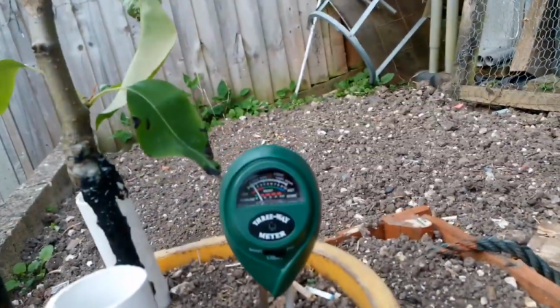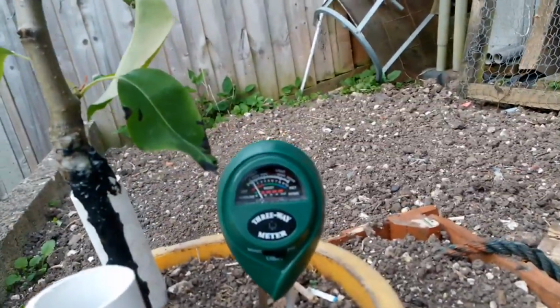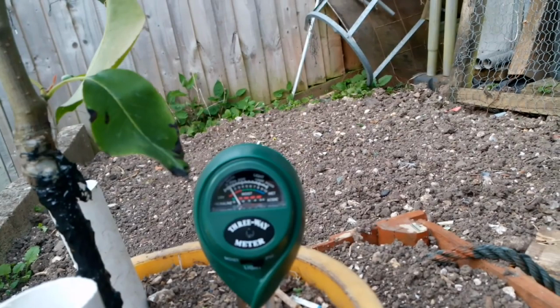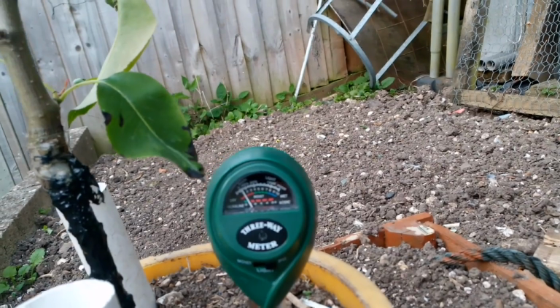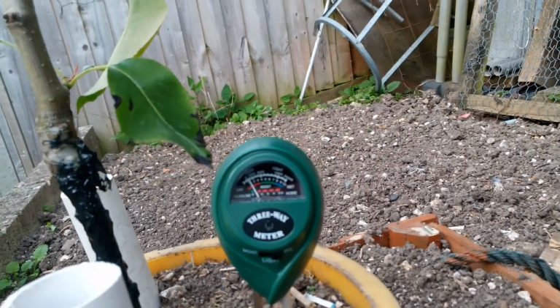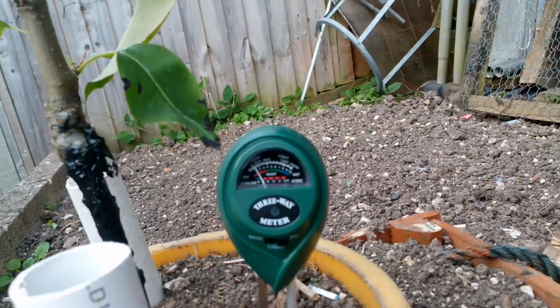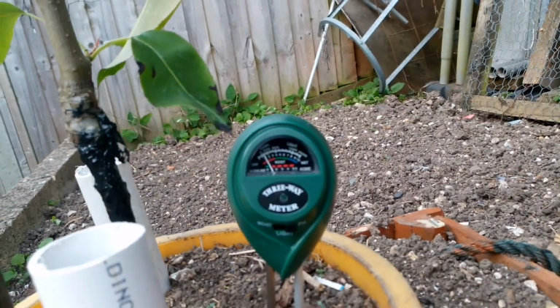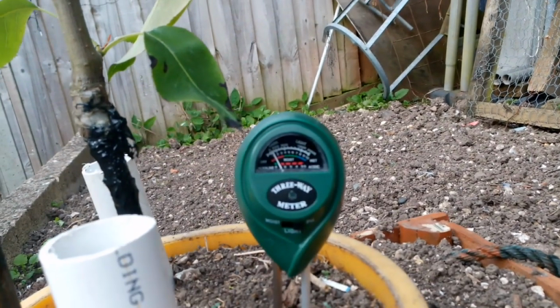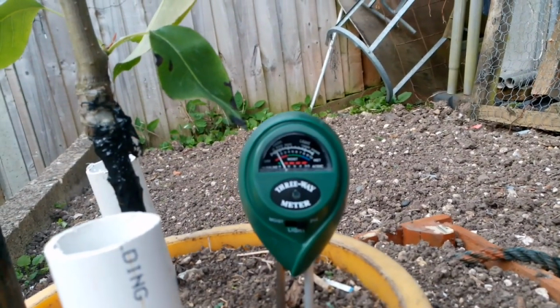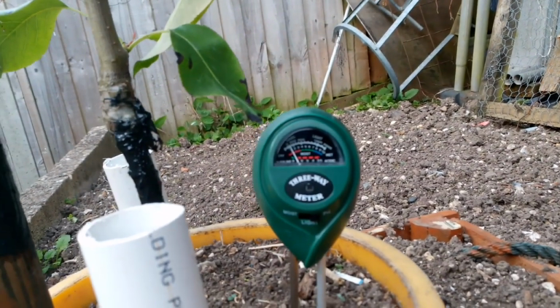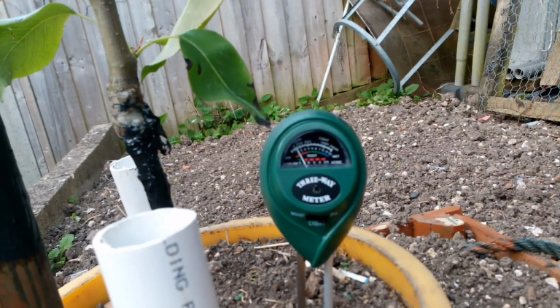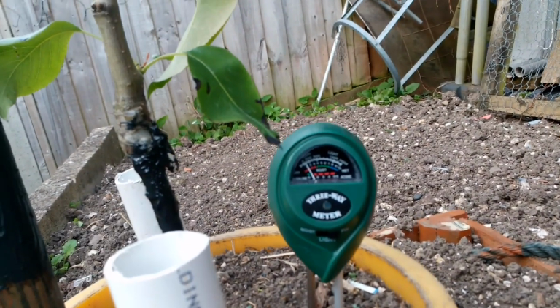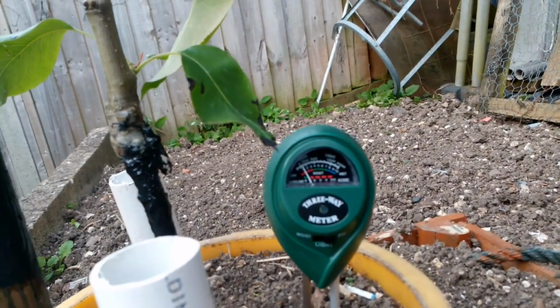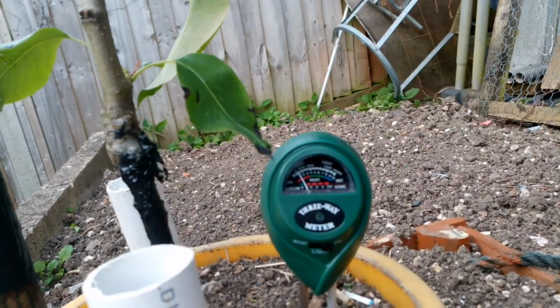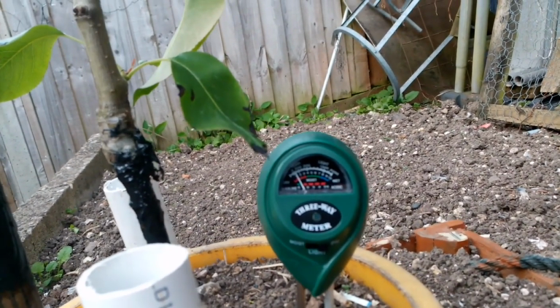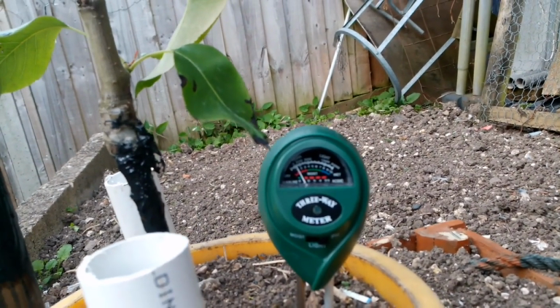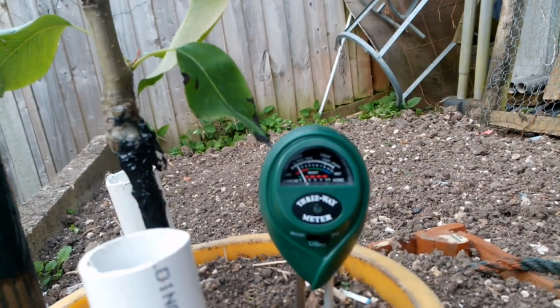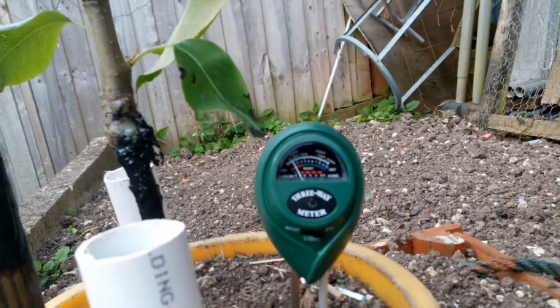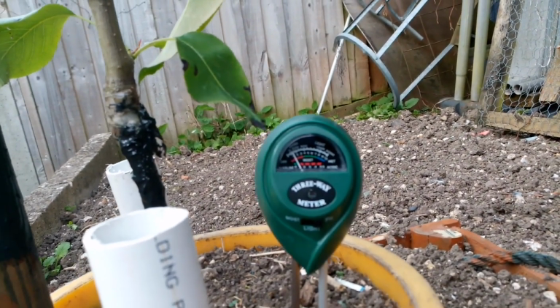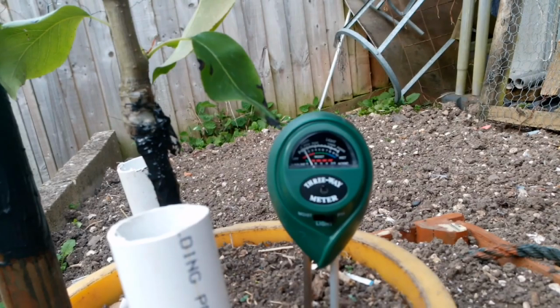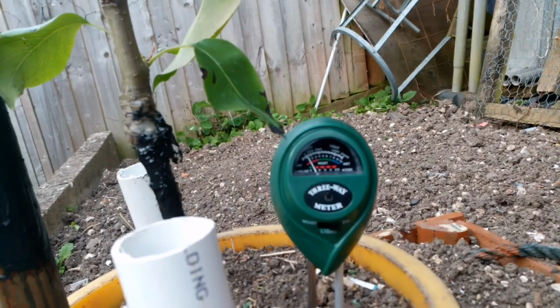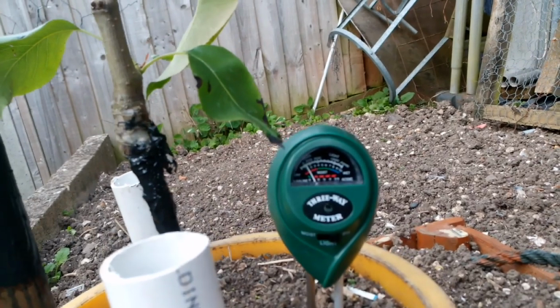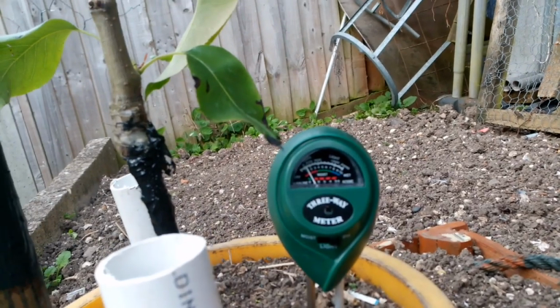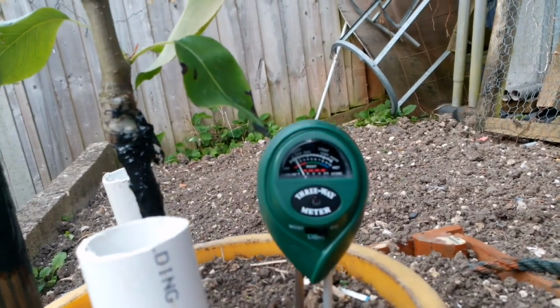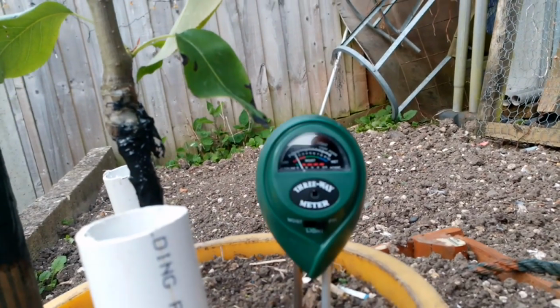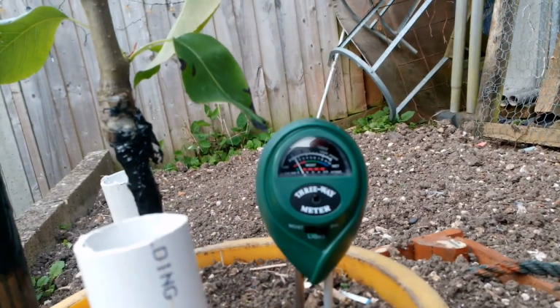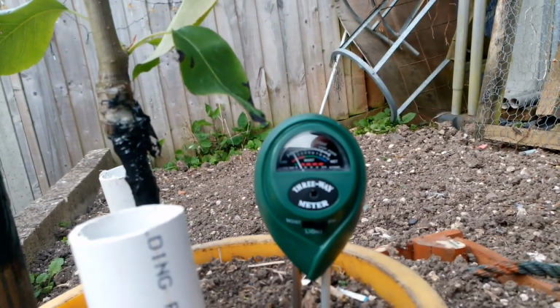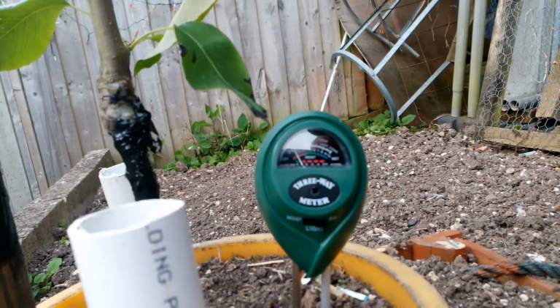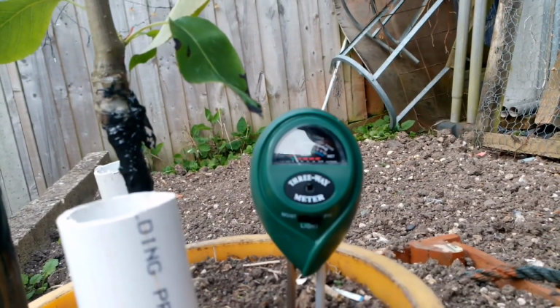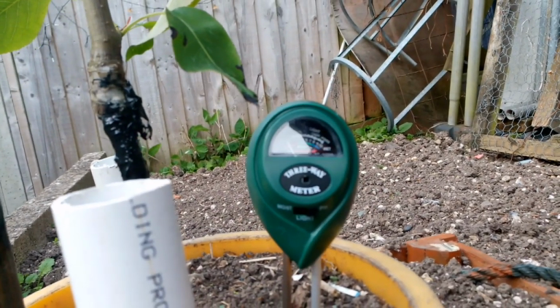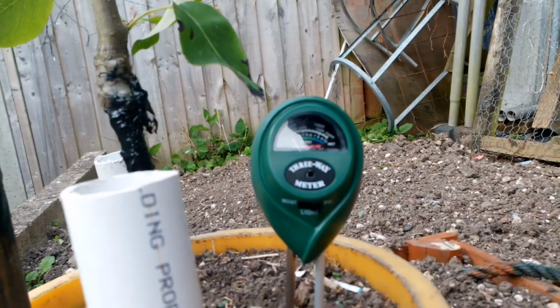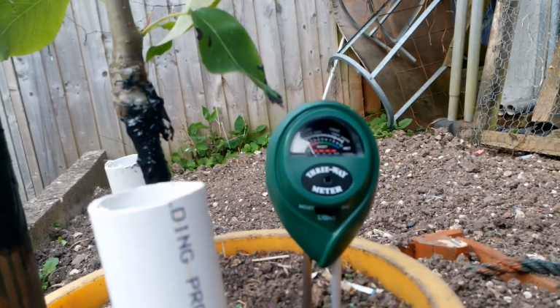And there's the pH. The alkaline end is right over to the left, so that's actually neutral soil, which is about right. I don't know why the scale ranges that way, but it is.